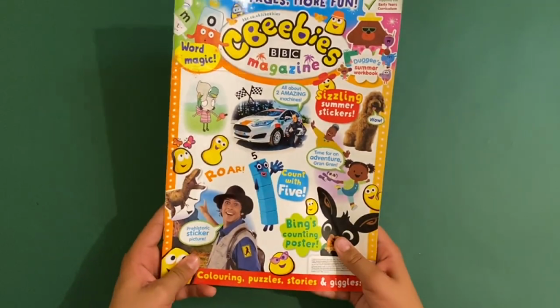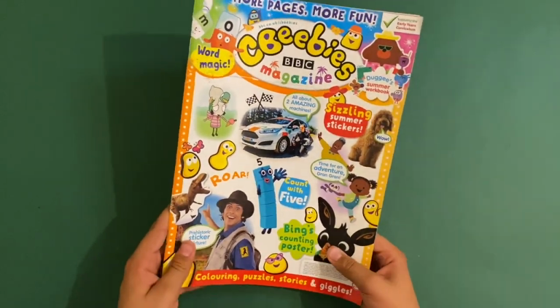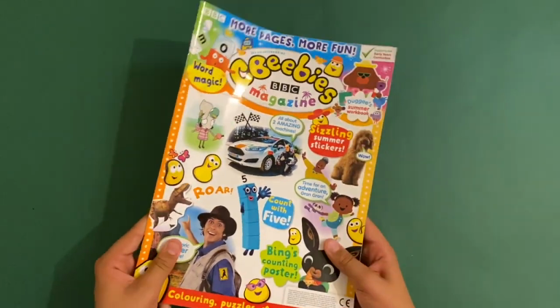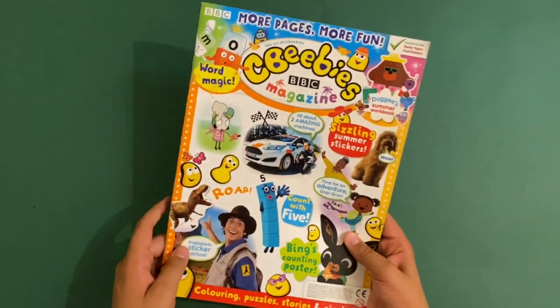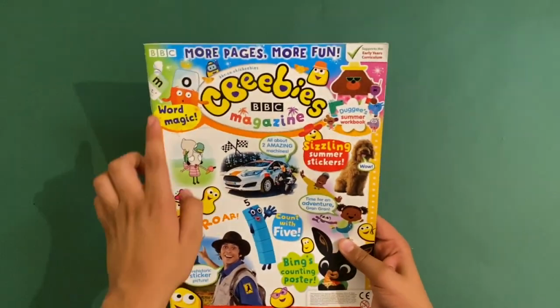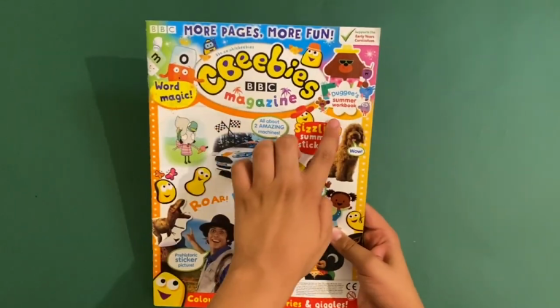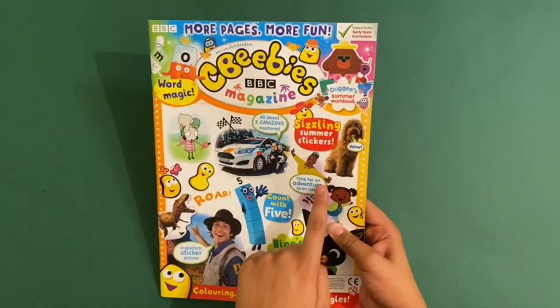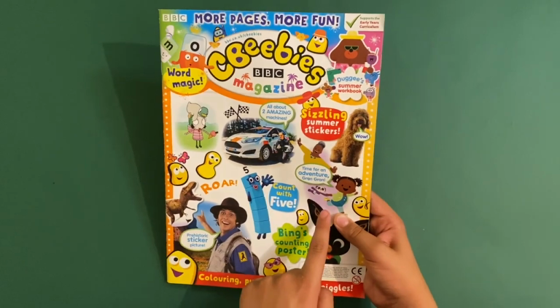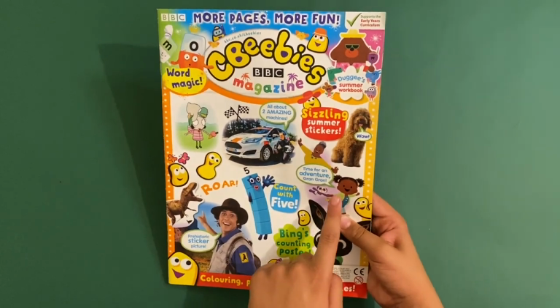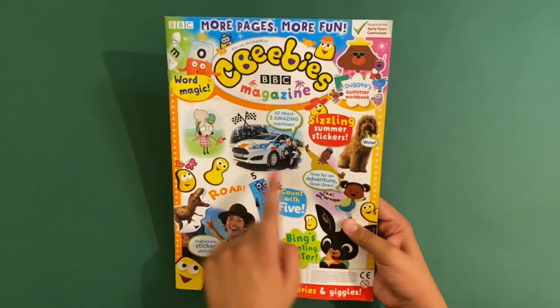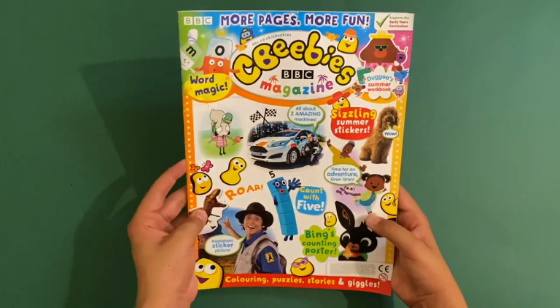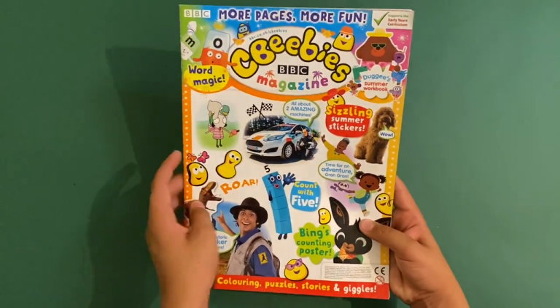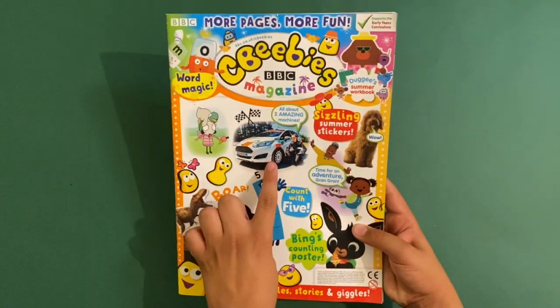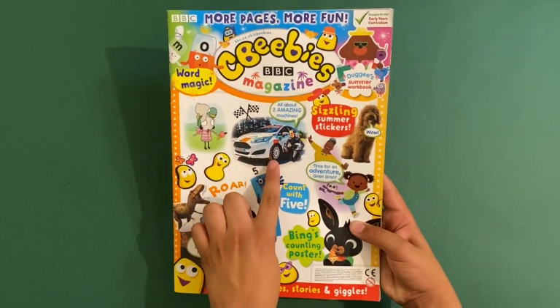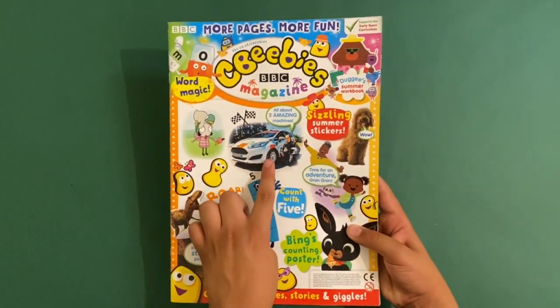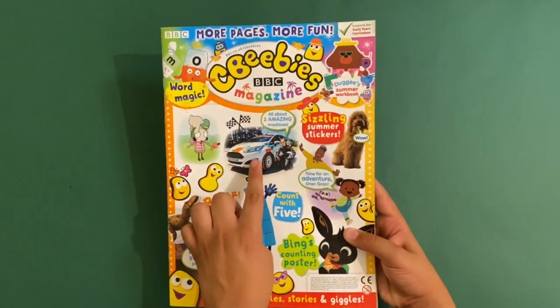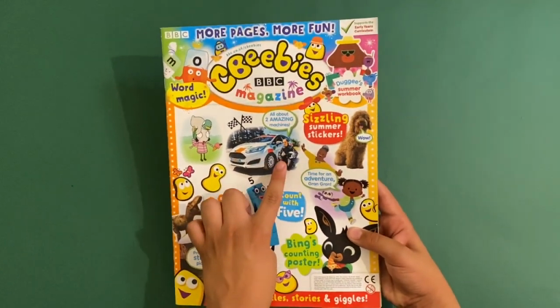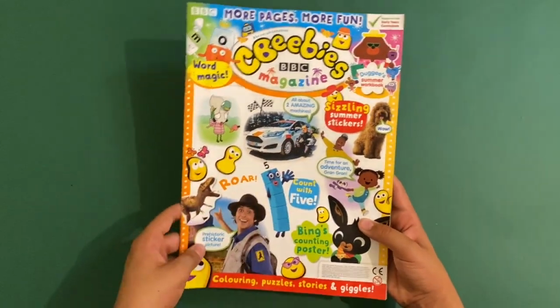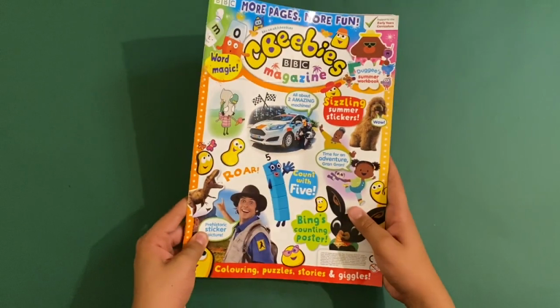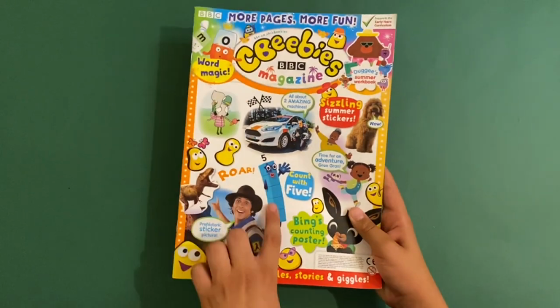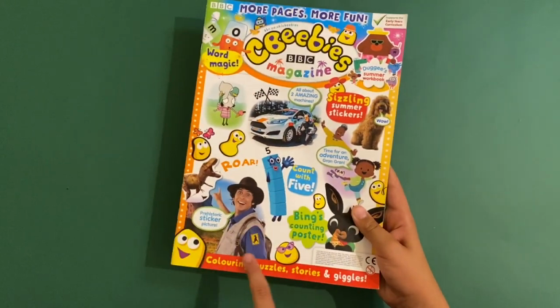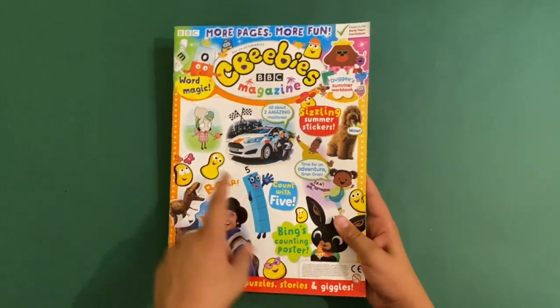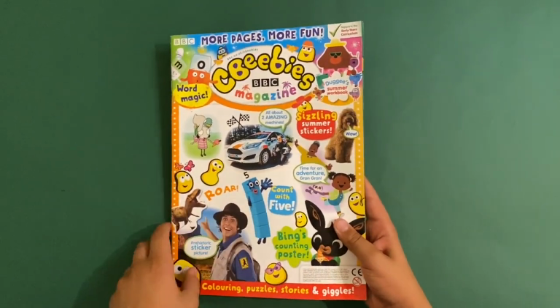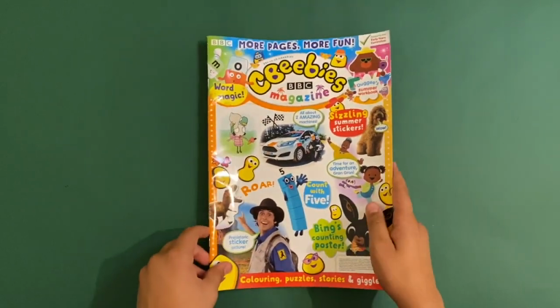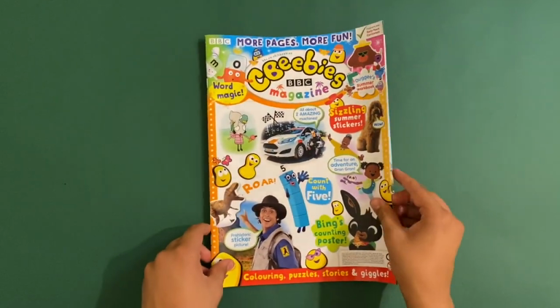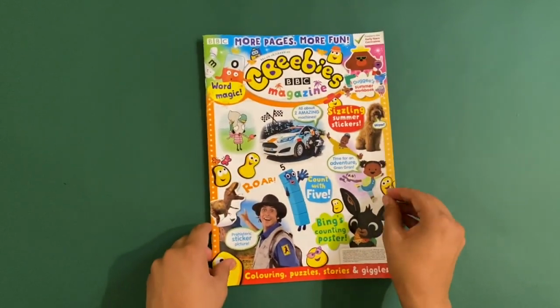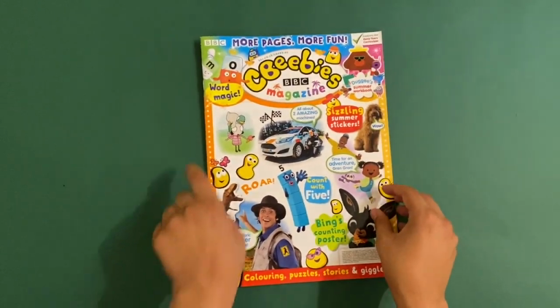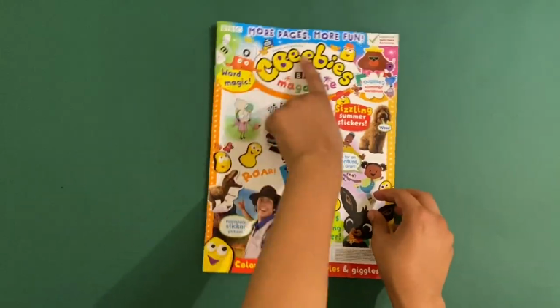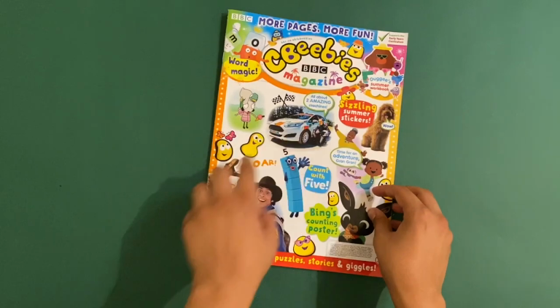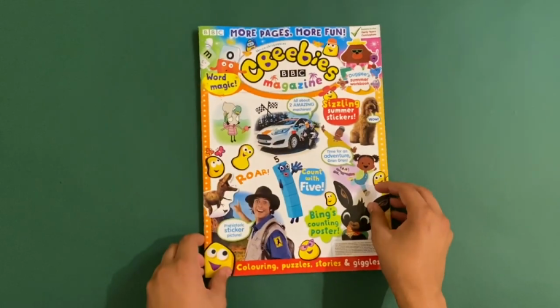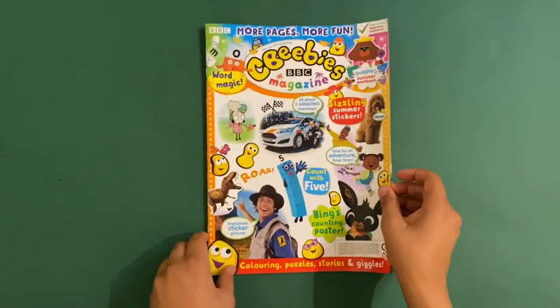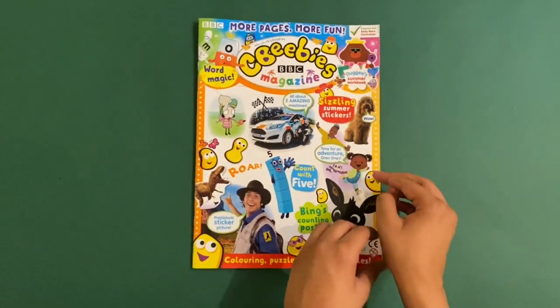It's got lots of characters on here — you've got the Alphablocks, Dougie, Waffle, JoJo and Gran. This might be the first magazine to feature a character called Gracie, as well as Numberblocks, Andy, Bing, and Sarah and Duck. So yes, there are more pages and more fun — let's take a look inside.